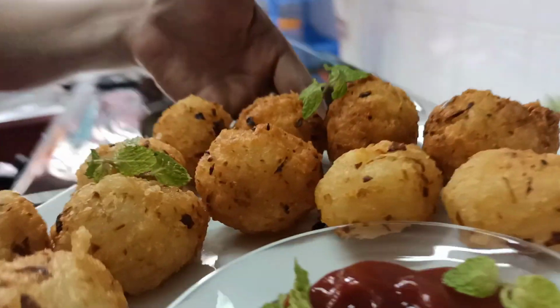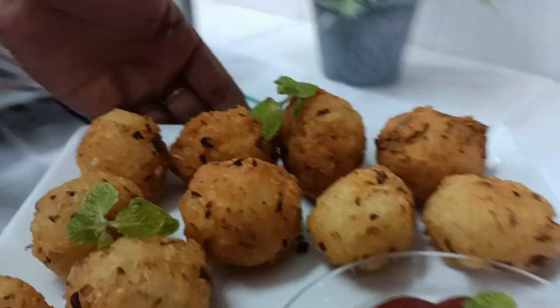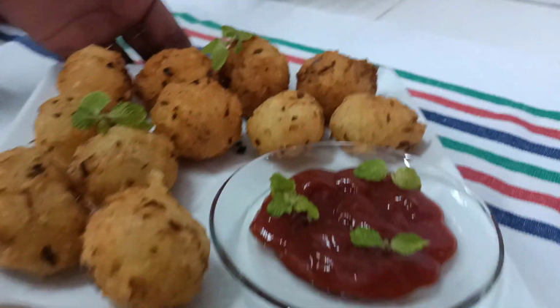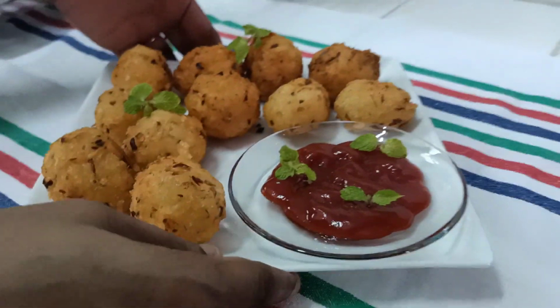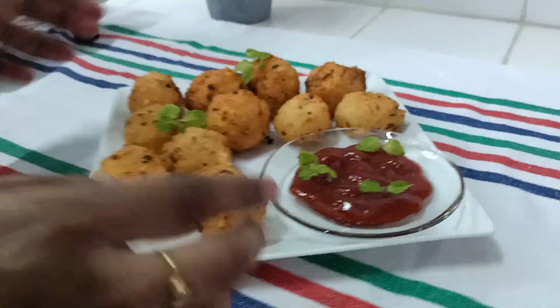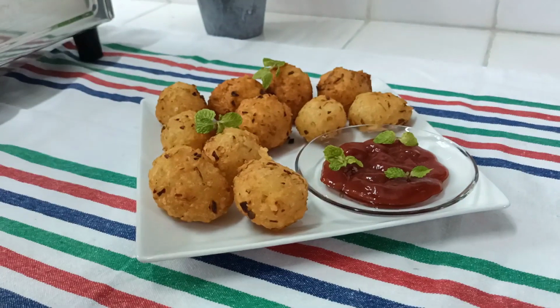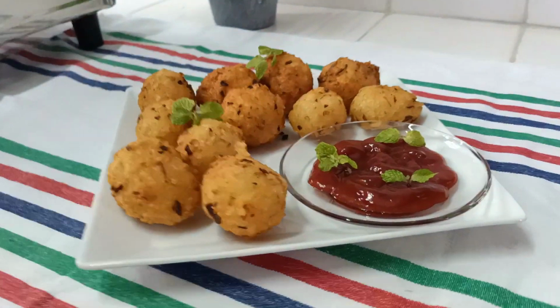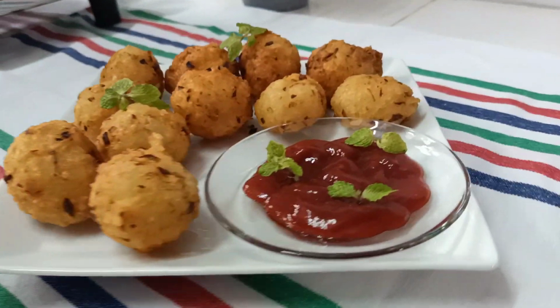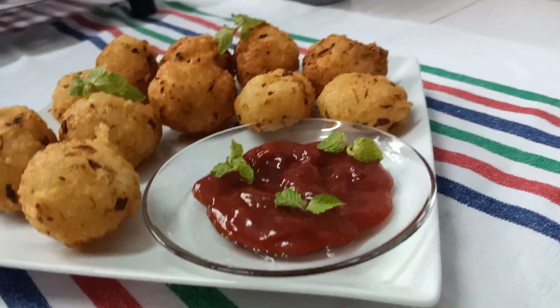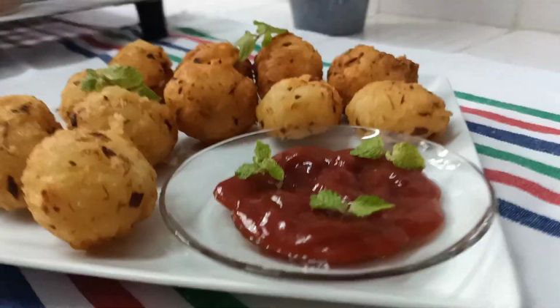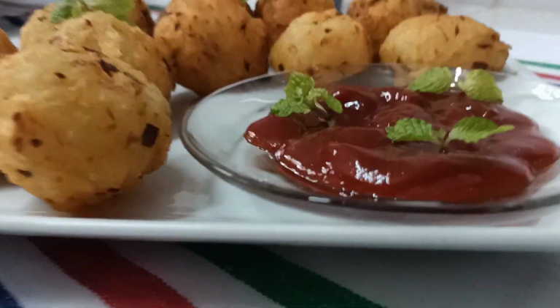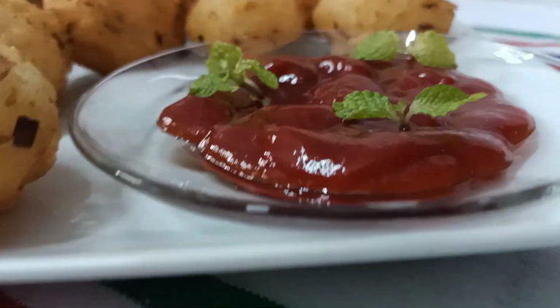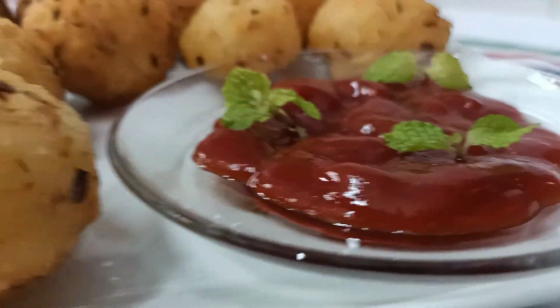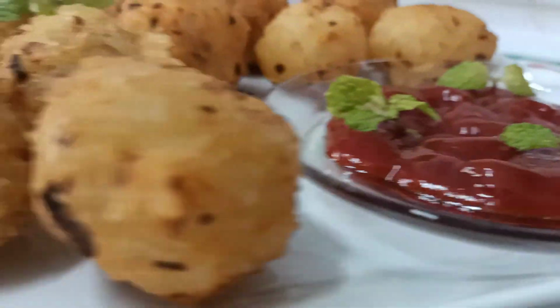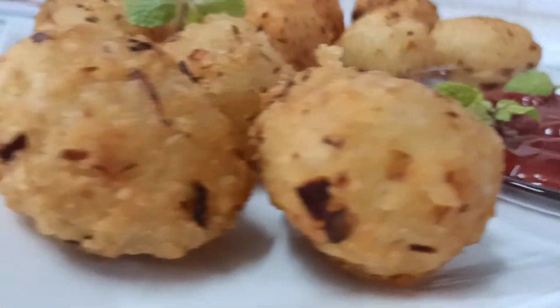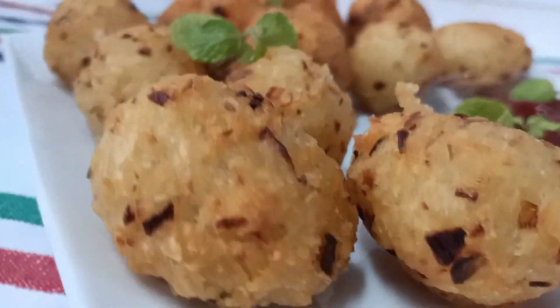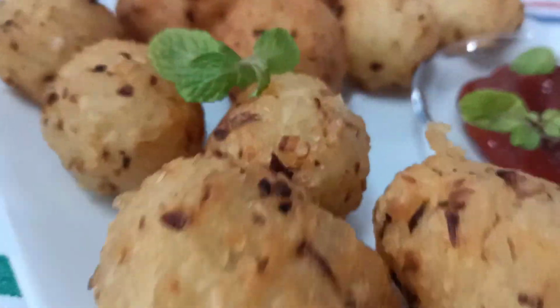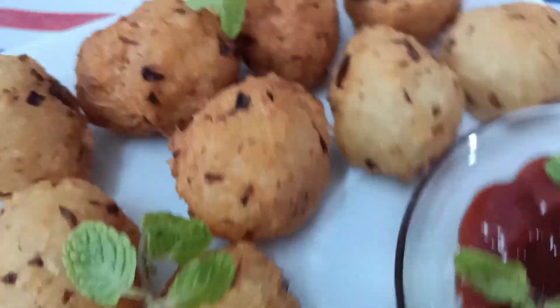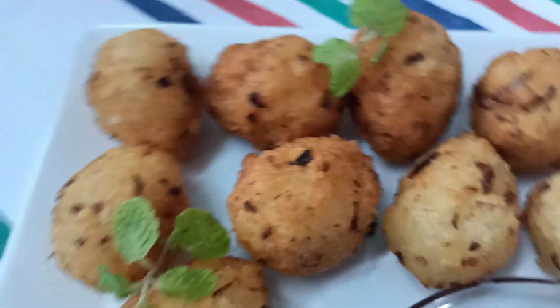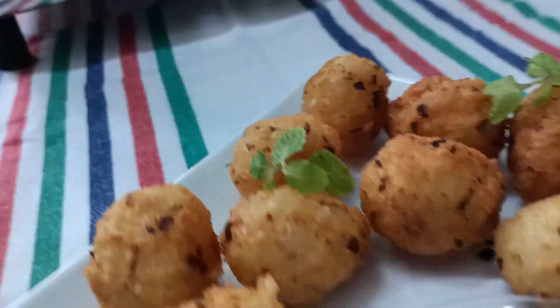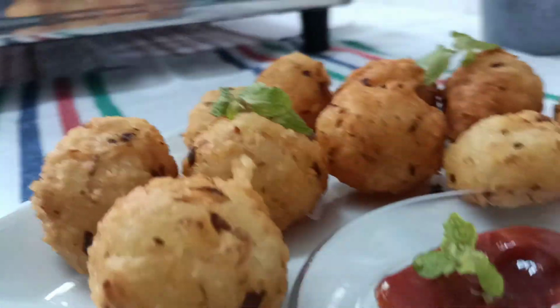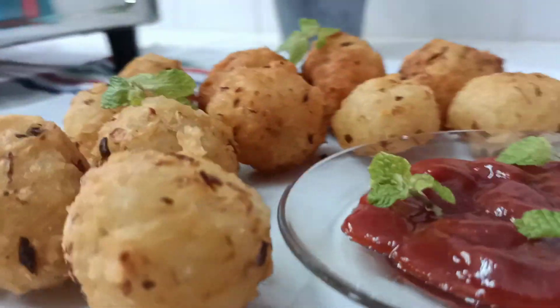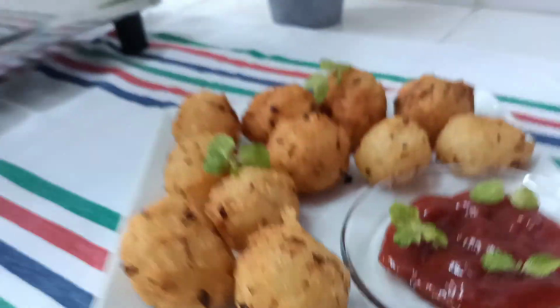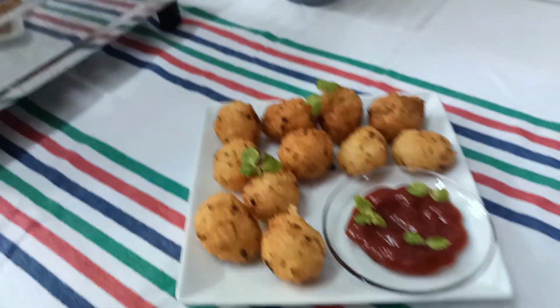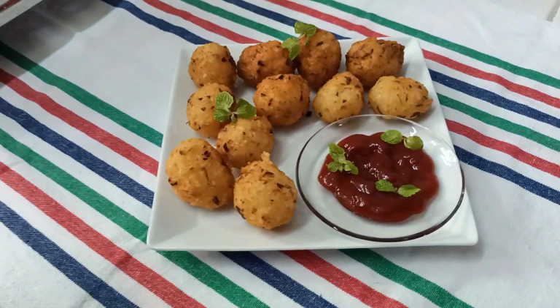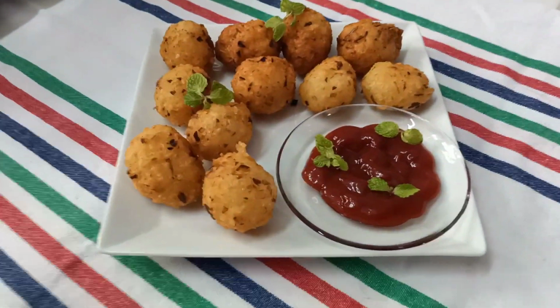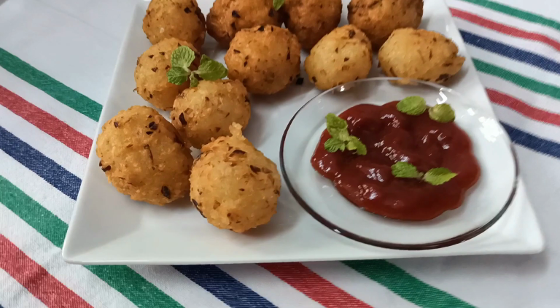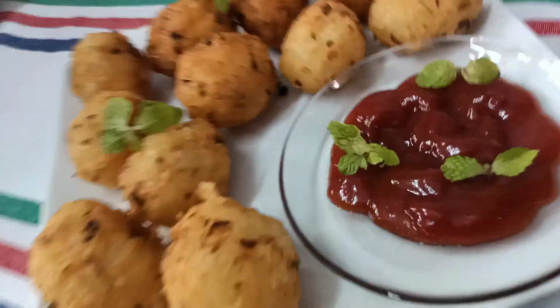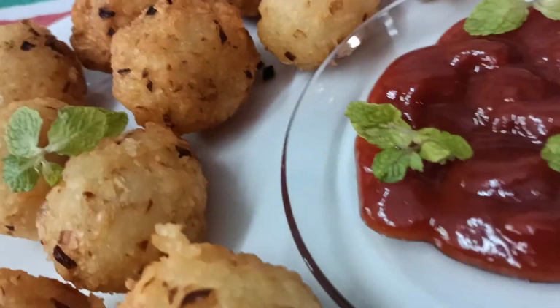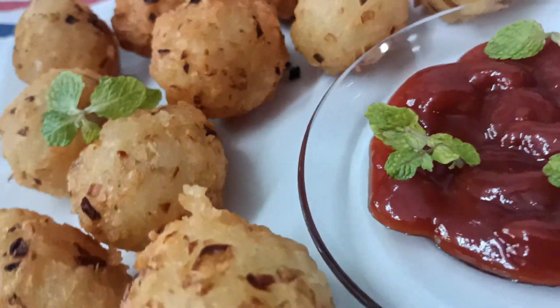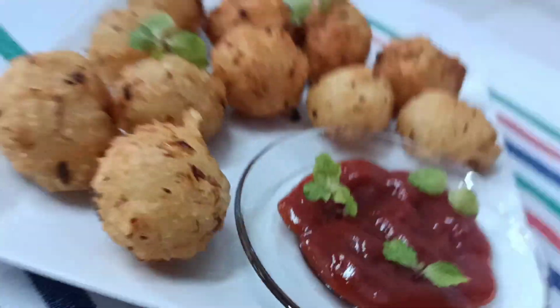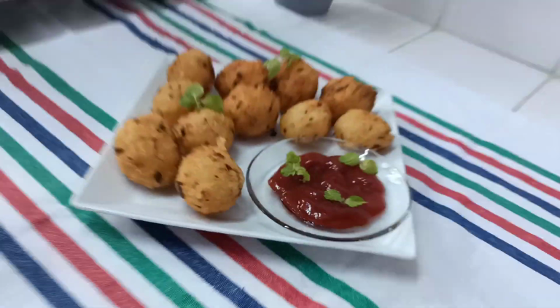I will cook the bowl for a good taste. I will try to eat it for a good taste. I will see you in the next video. Thank you.